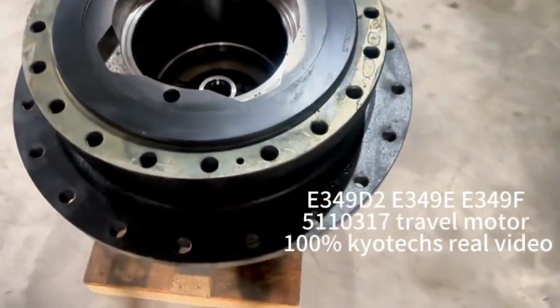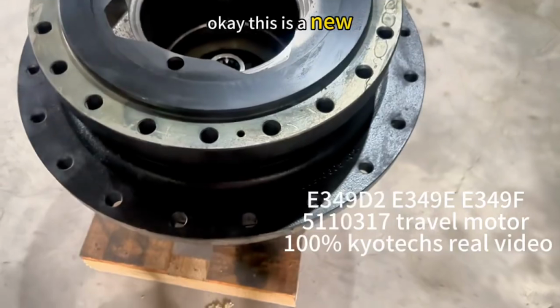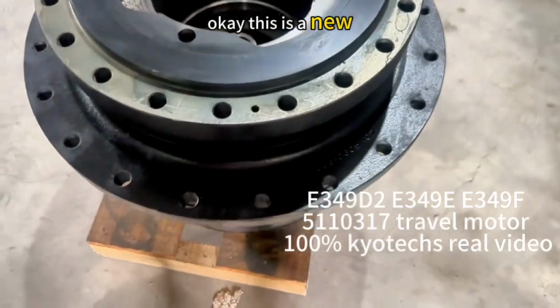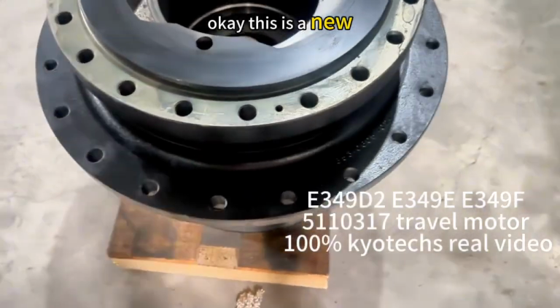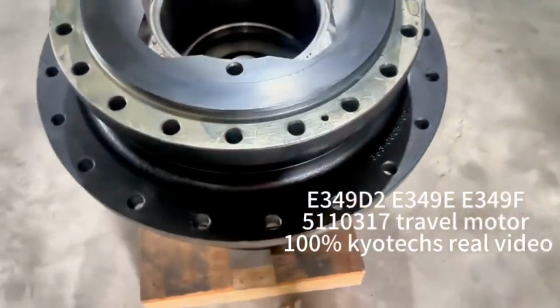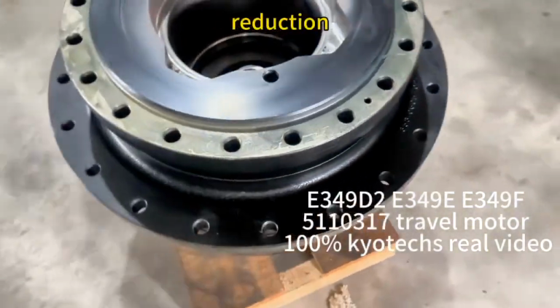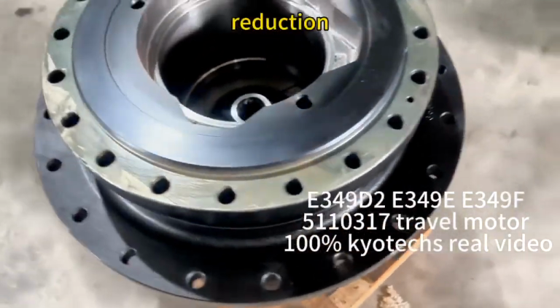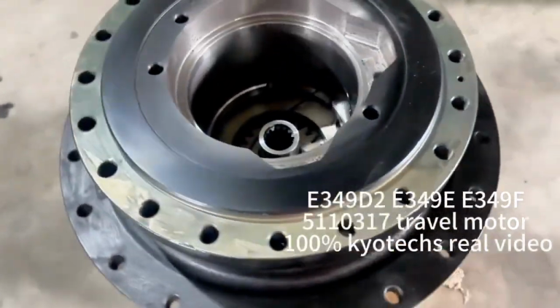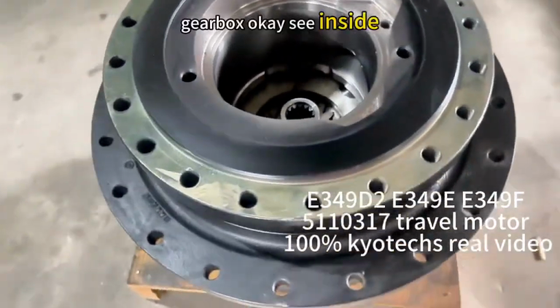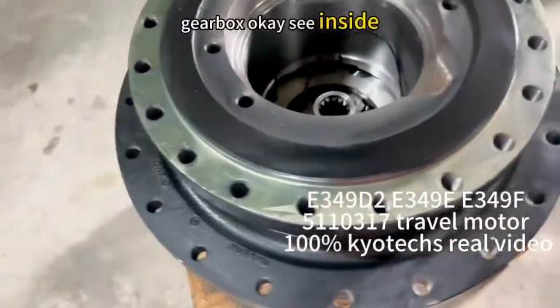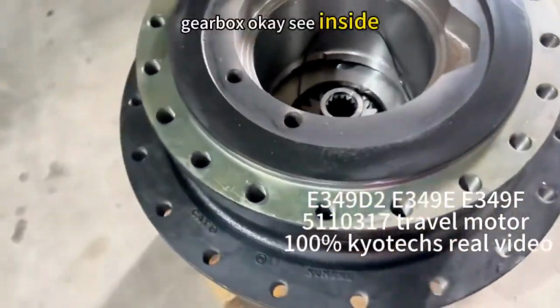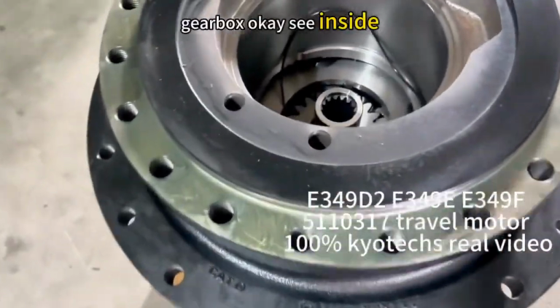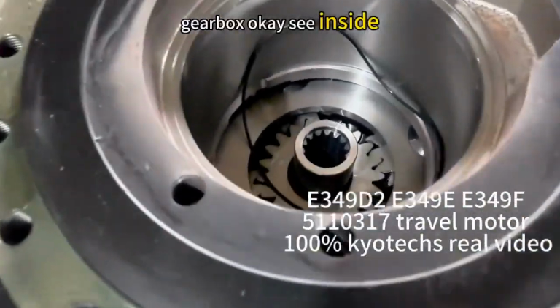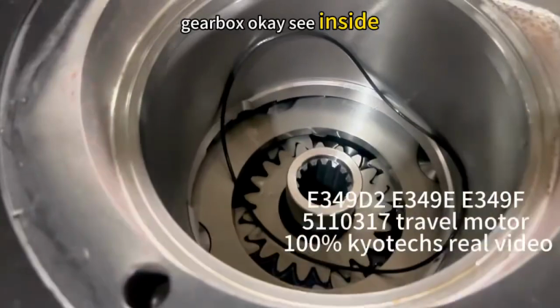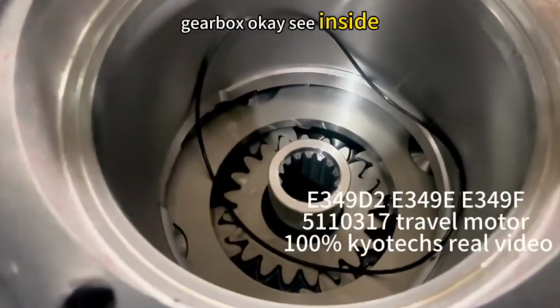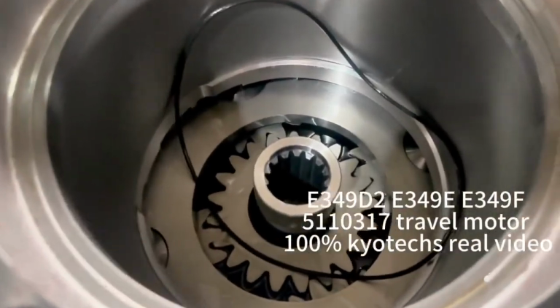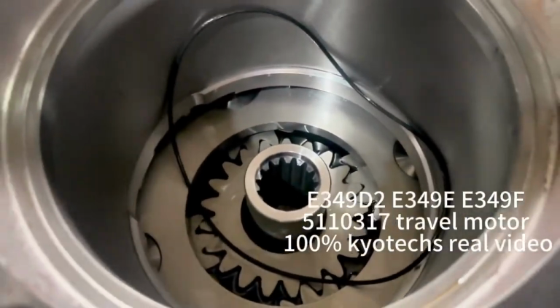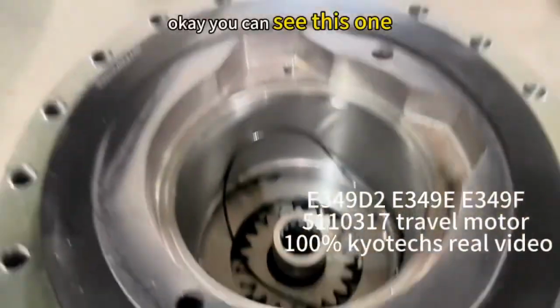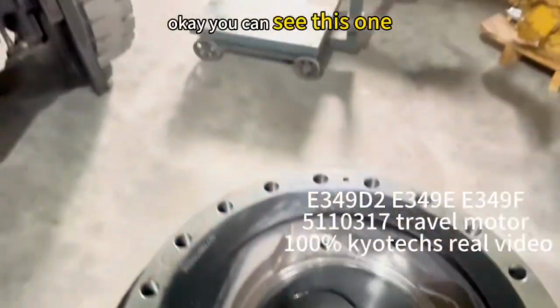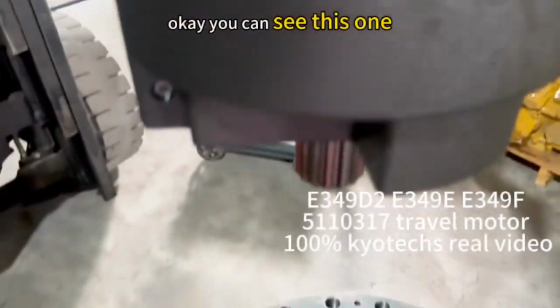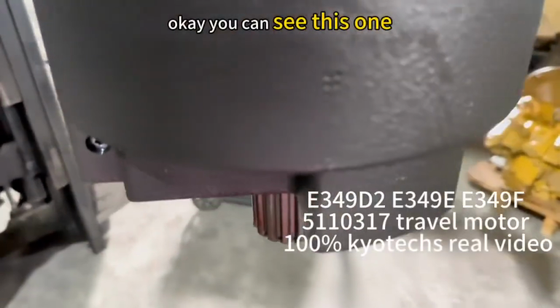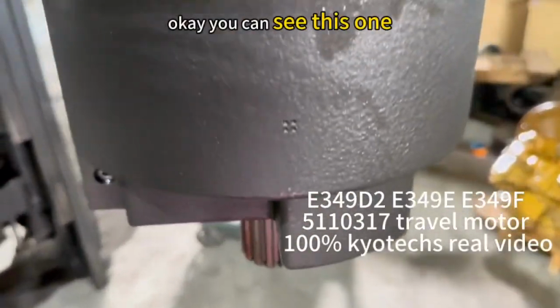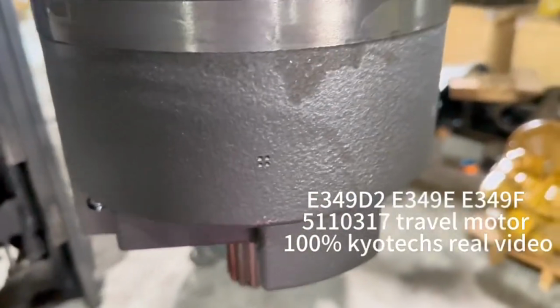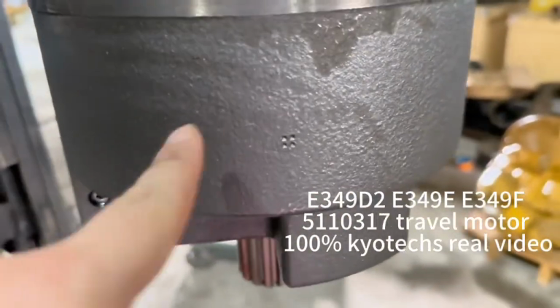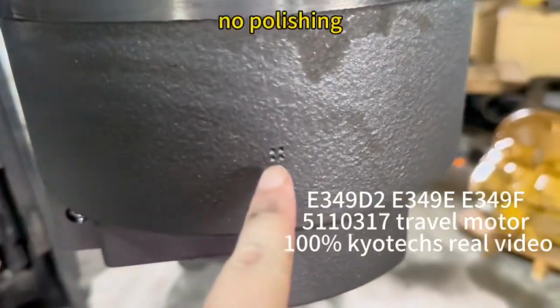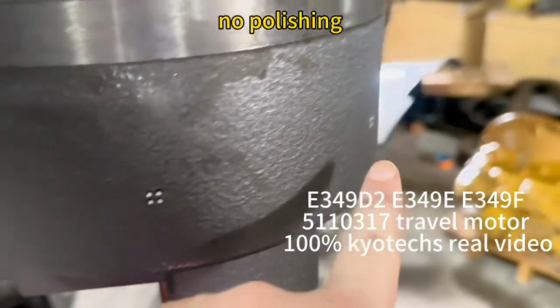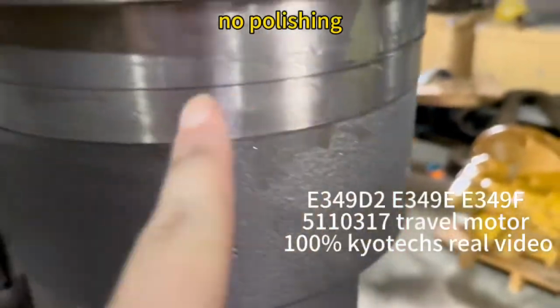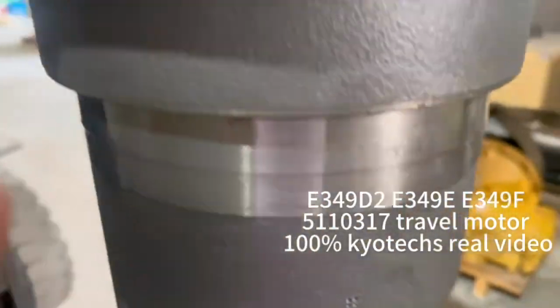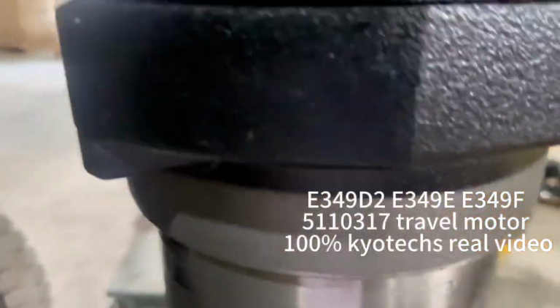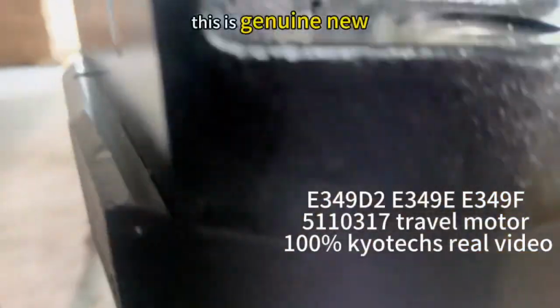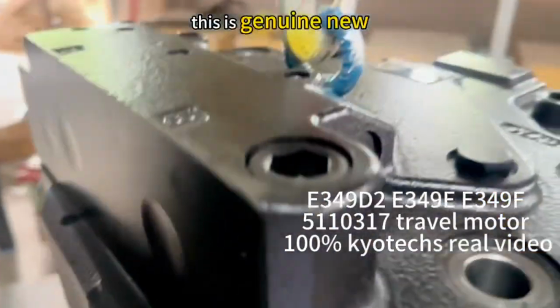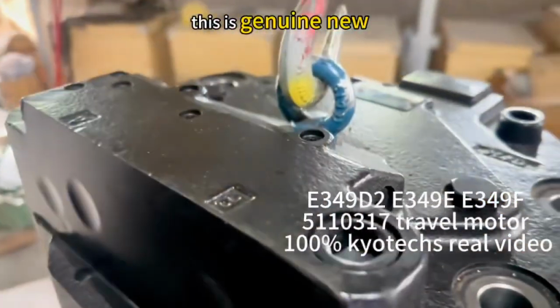This is a new reducer gearbox. See inside — you can see this one, no problem. This is genuine new.